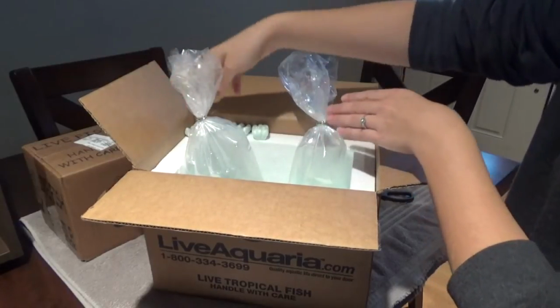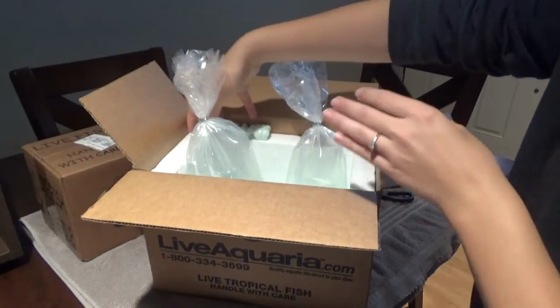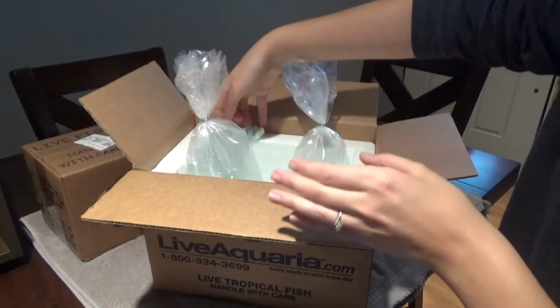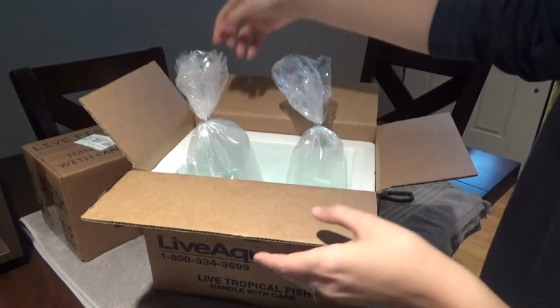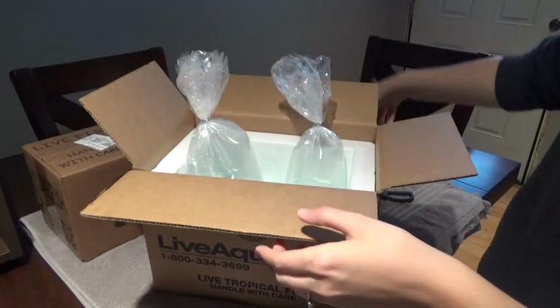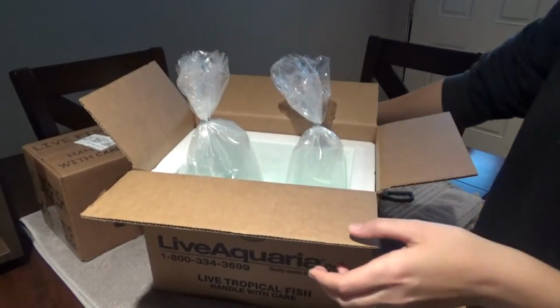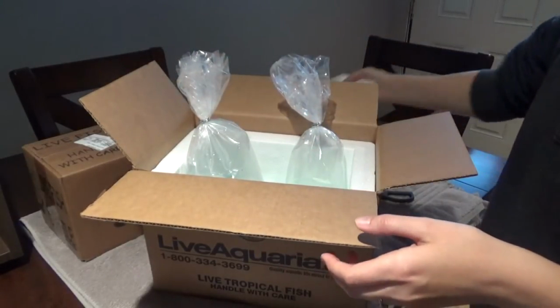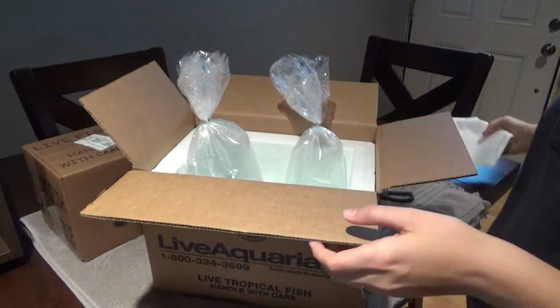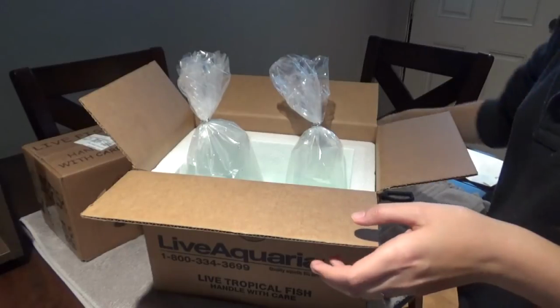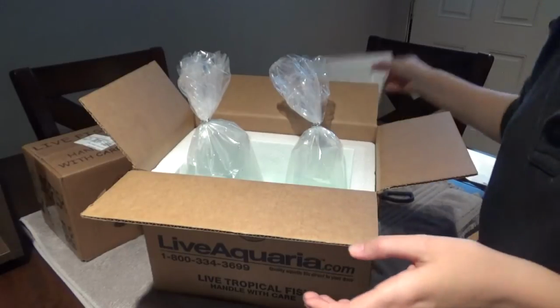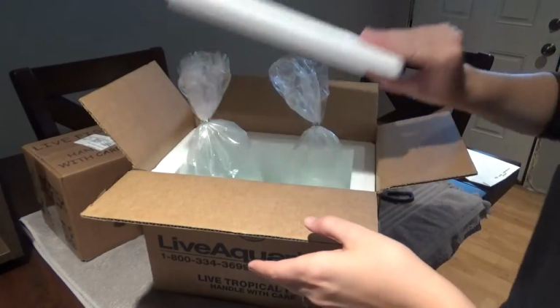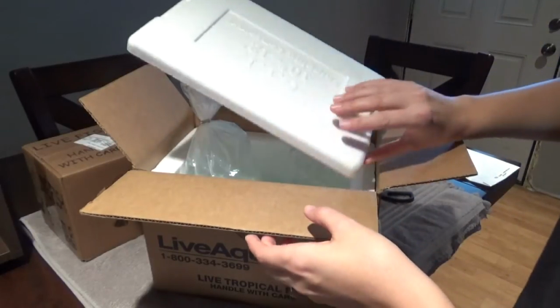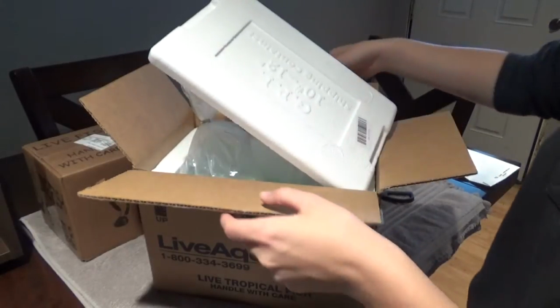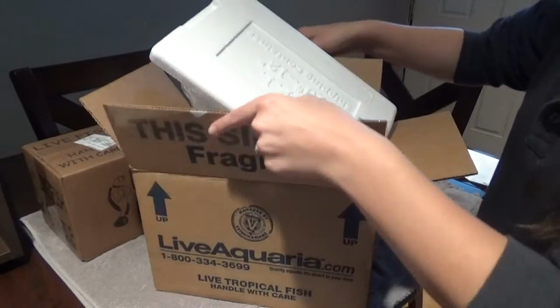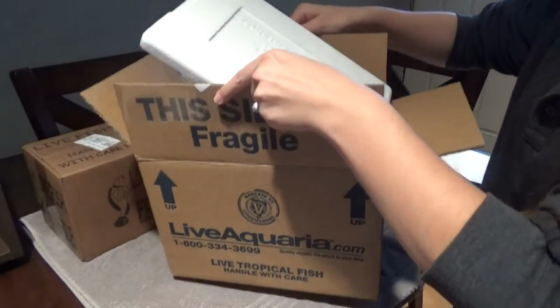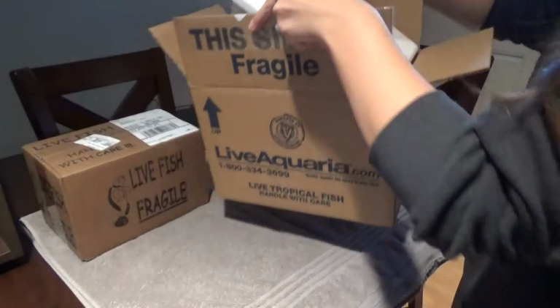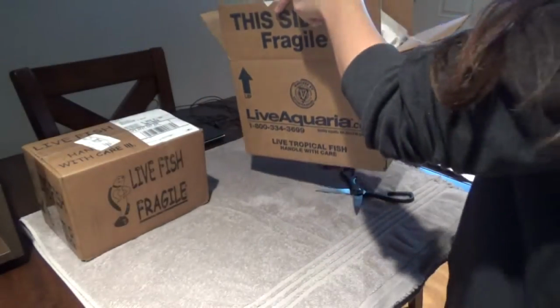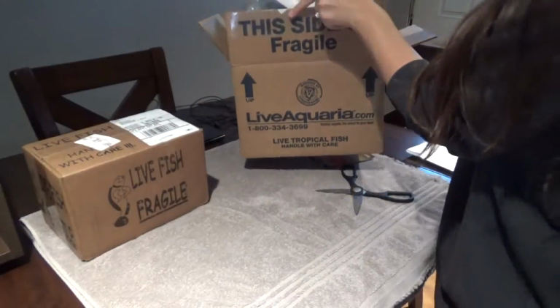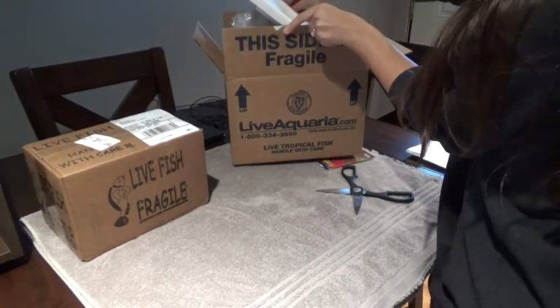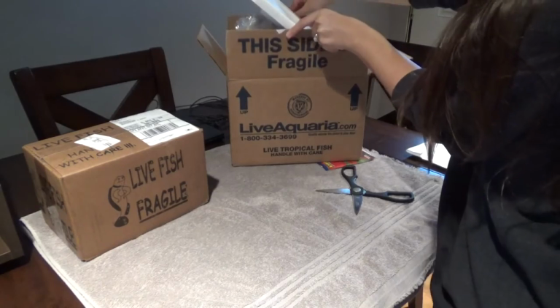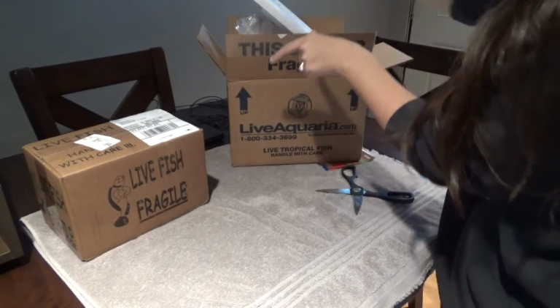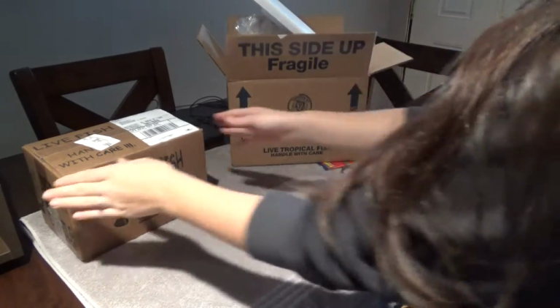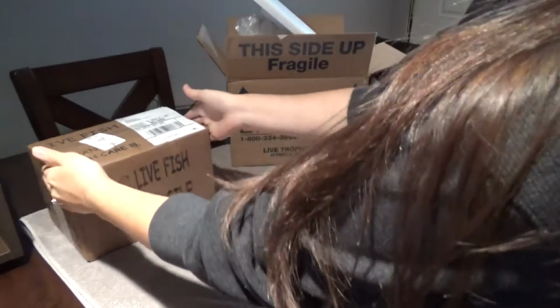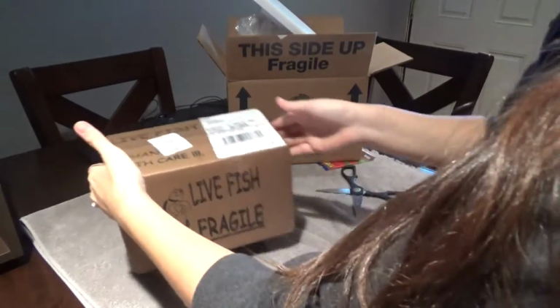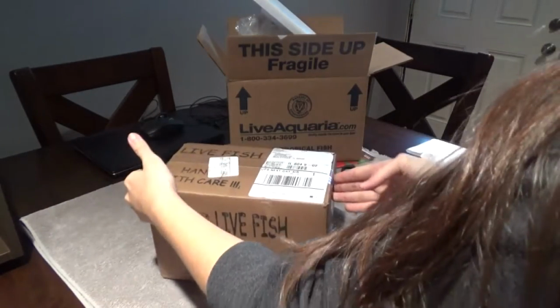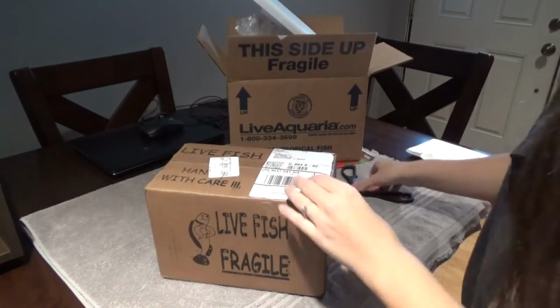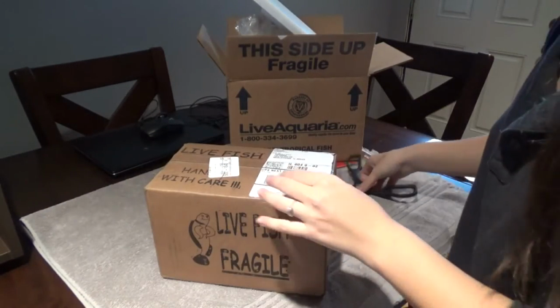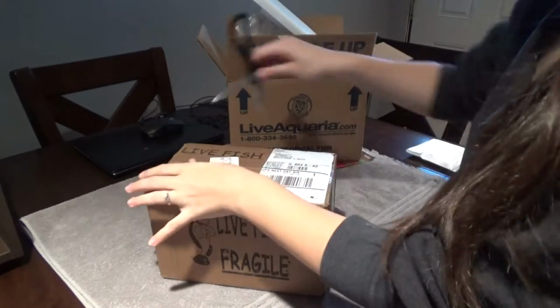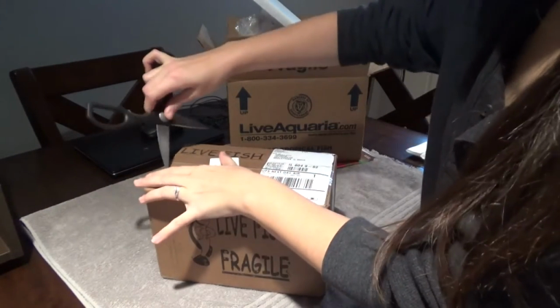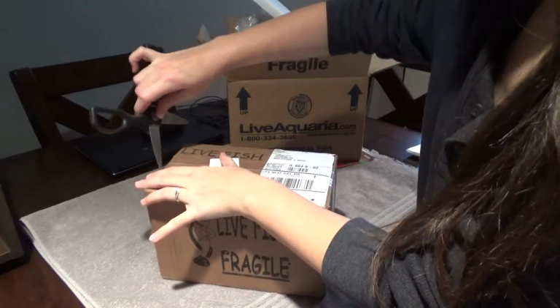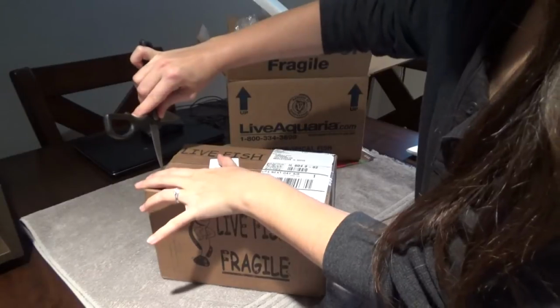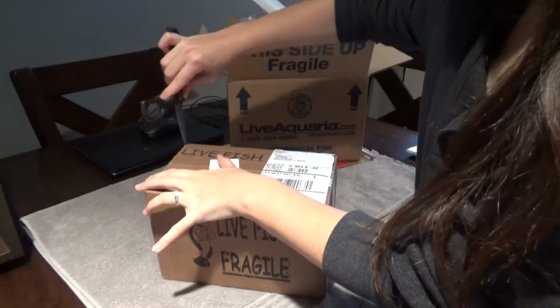I'll open this other box and get them in my tank so they can start acclimating. So that's what I got from LiveAquaria. And then this box is from KP Aquatics.